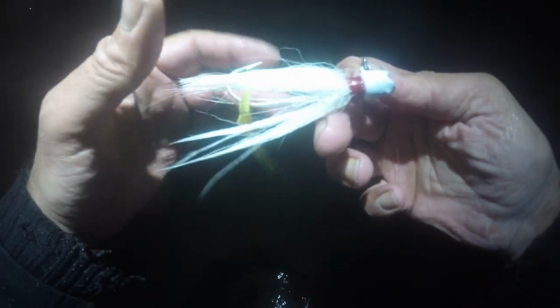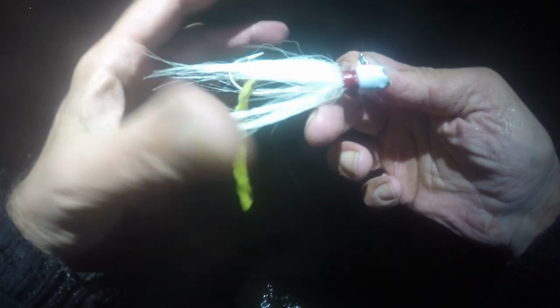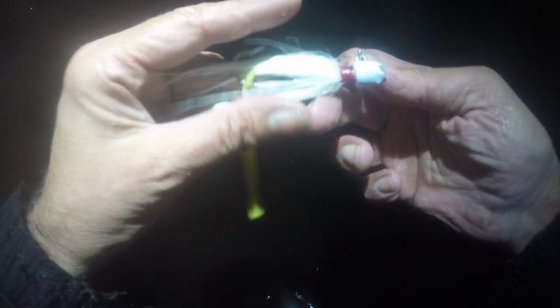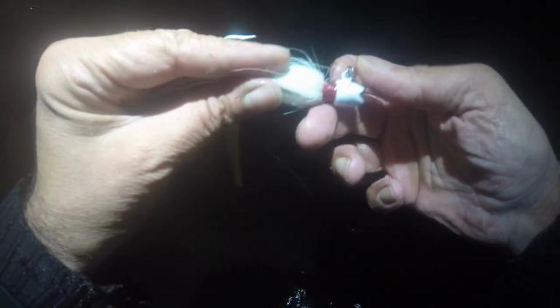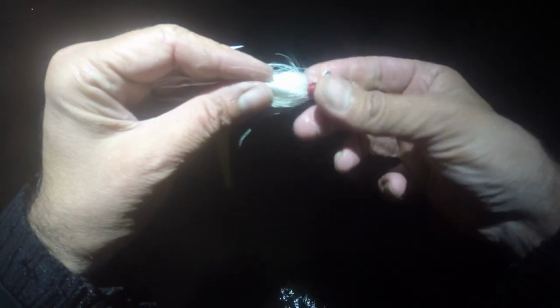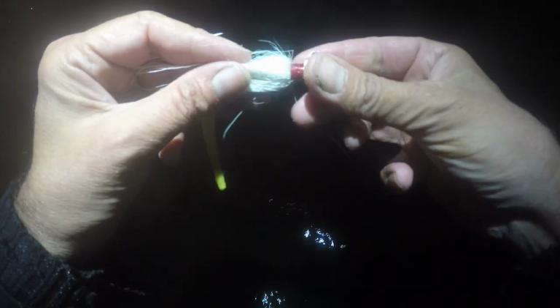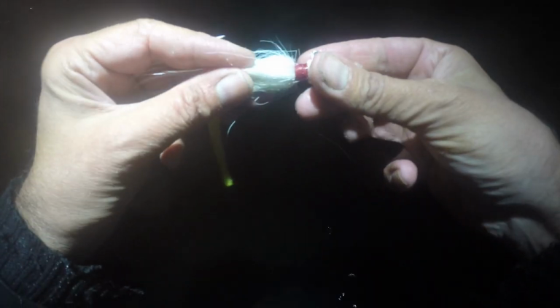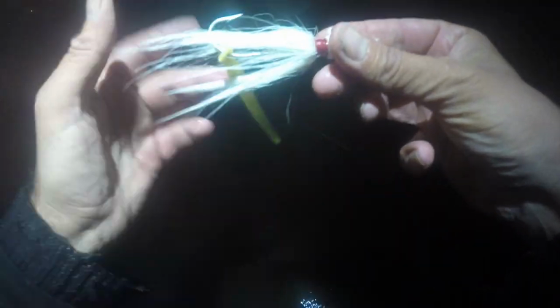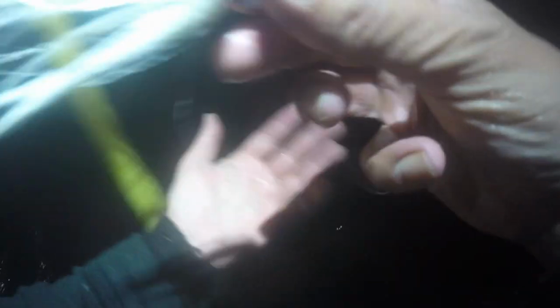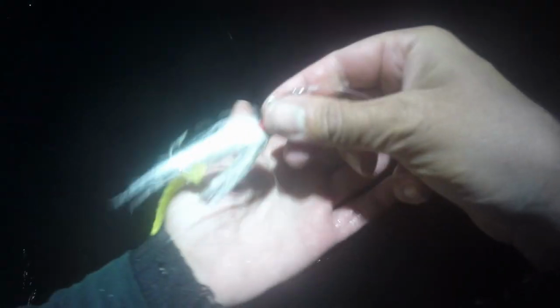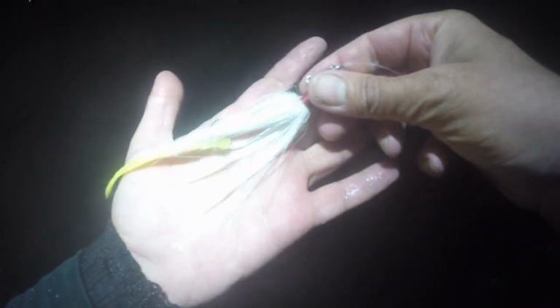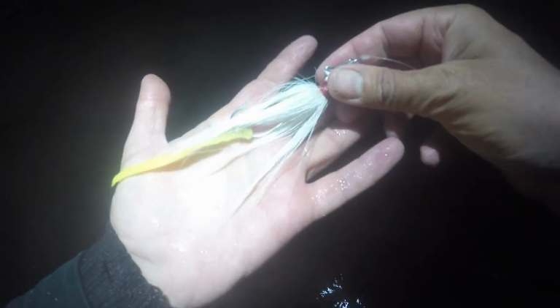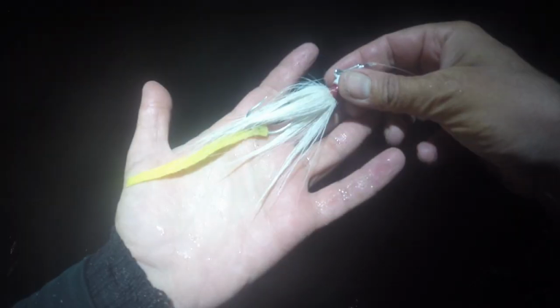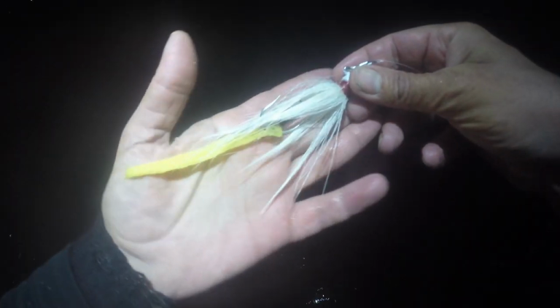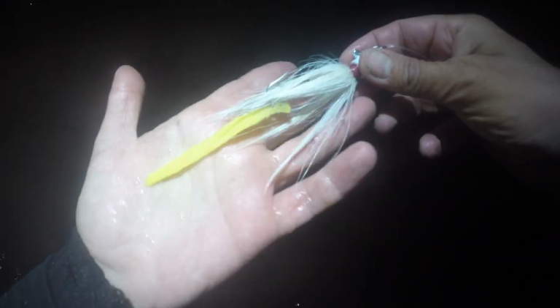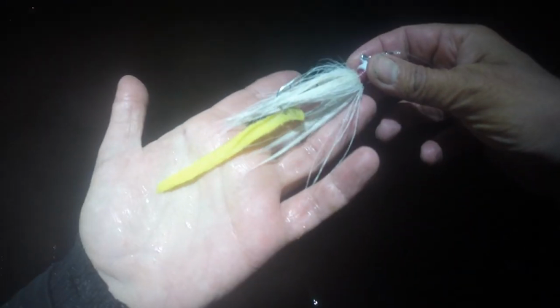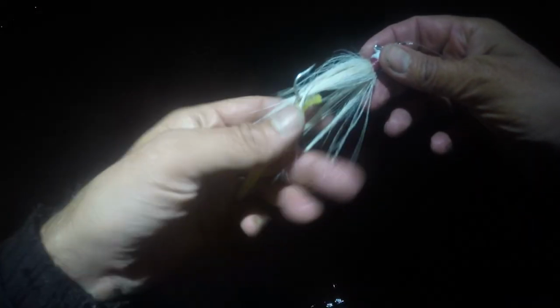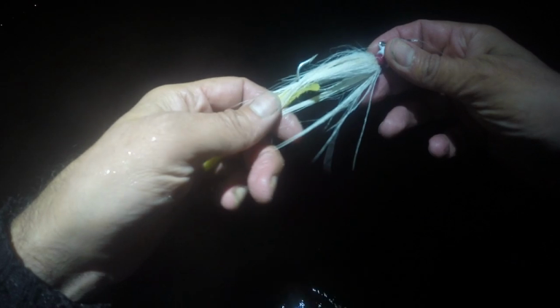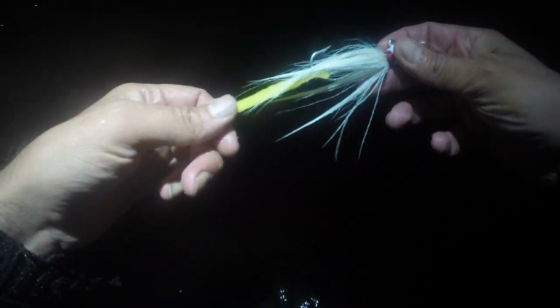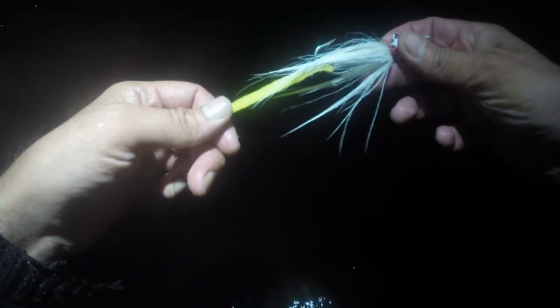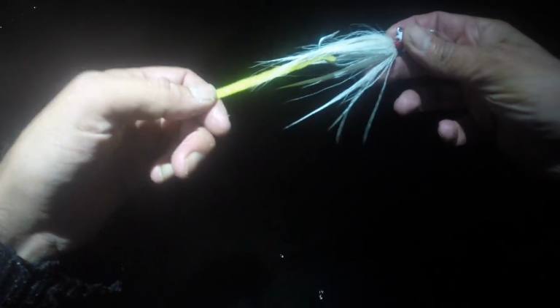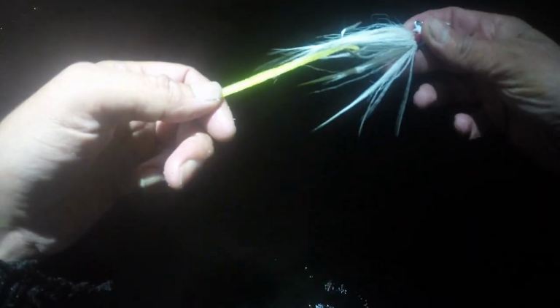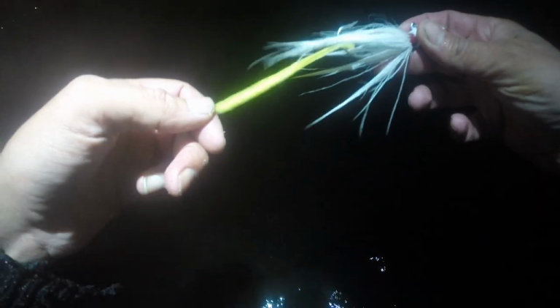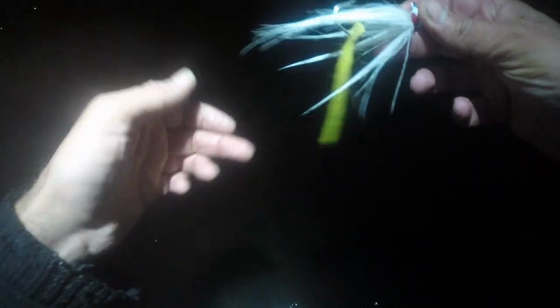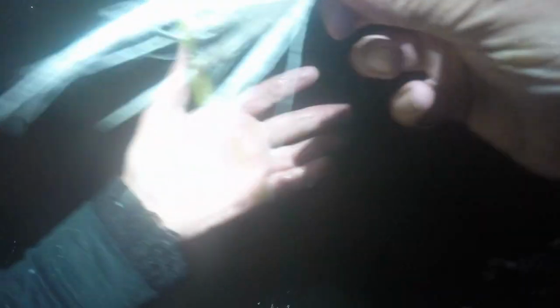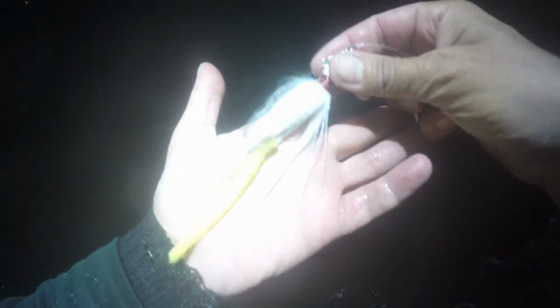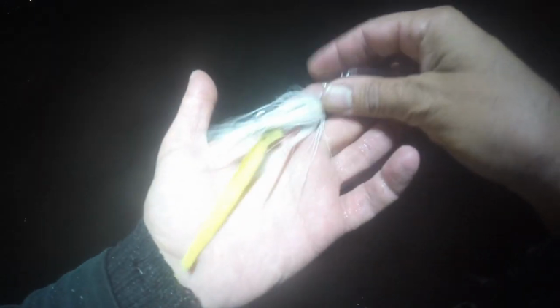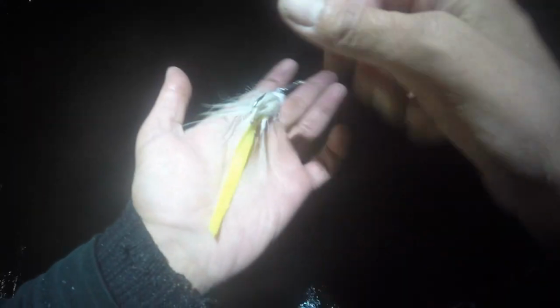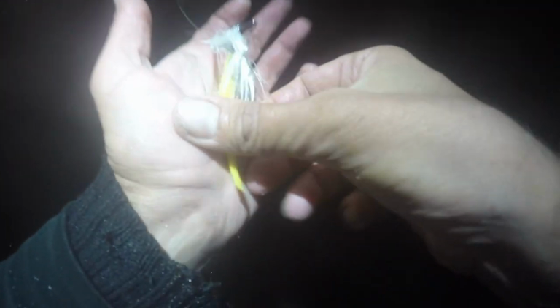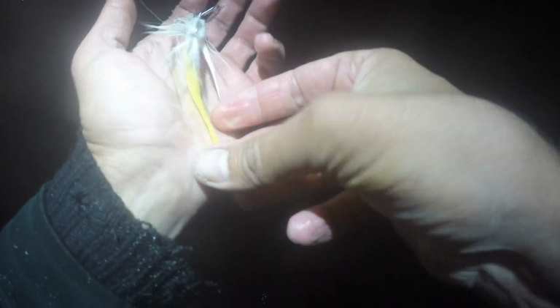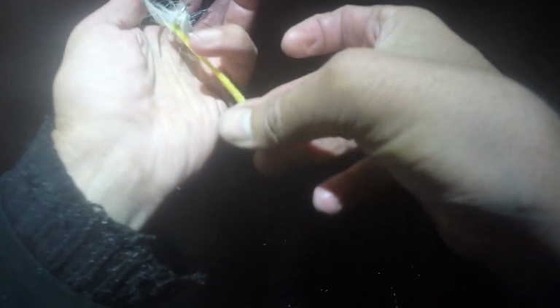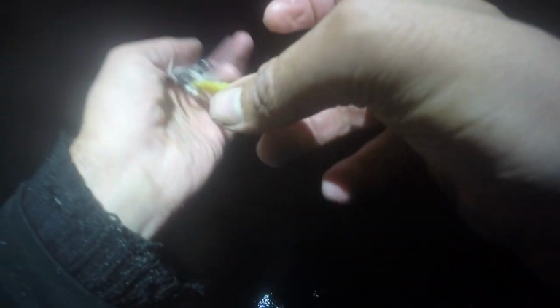Five aught hook. Five-eighths of an ounce. Felt trailer. I'm going between yellow and white, but you can use any color.